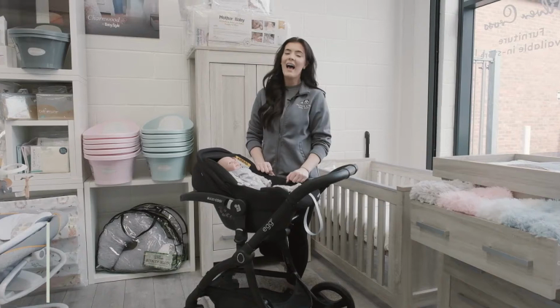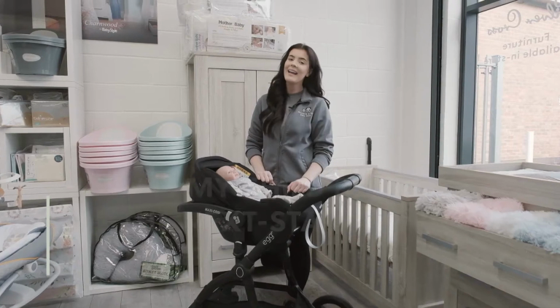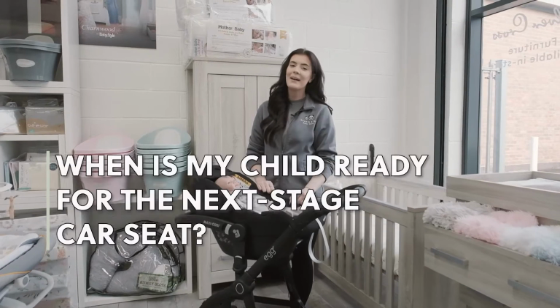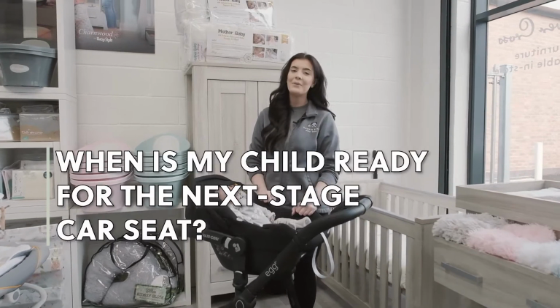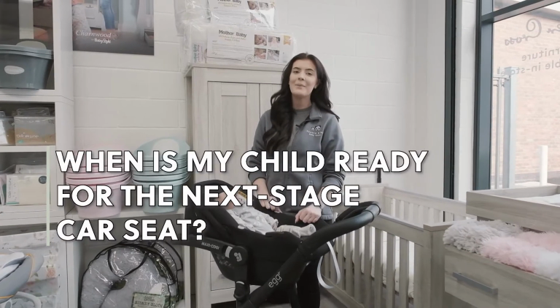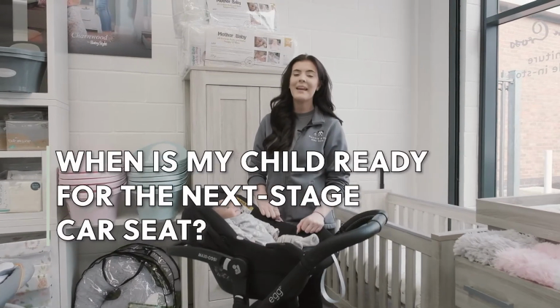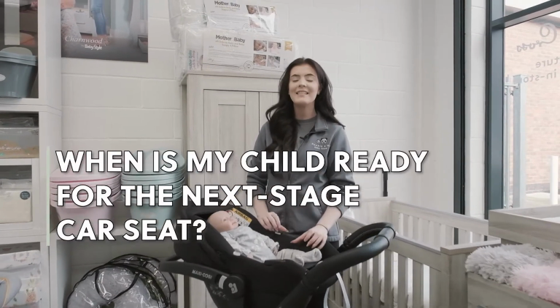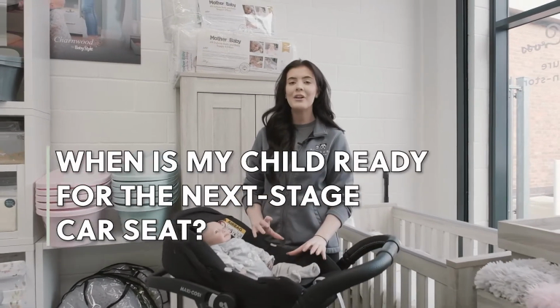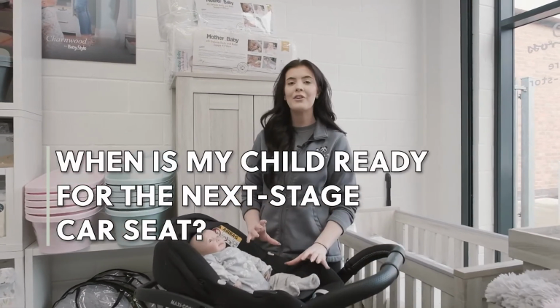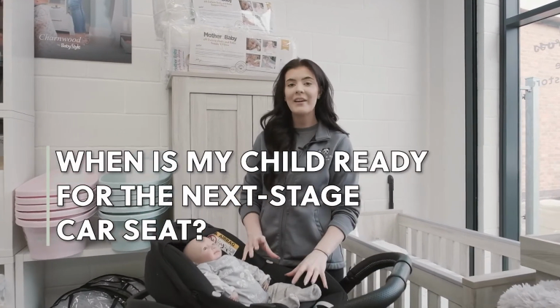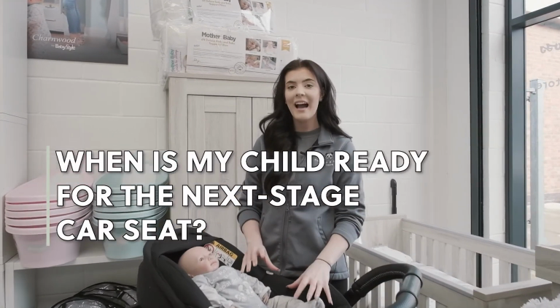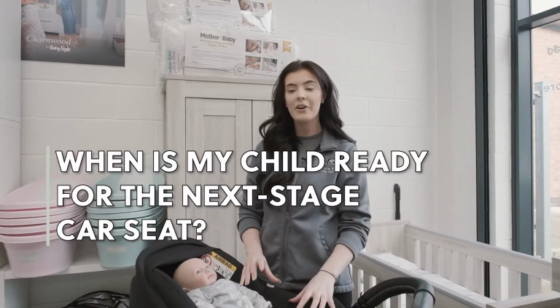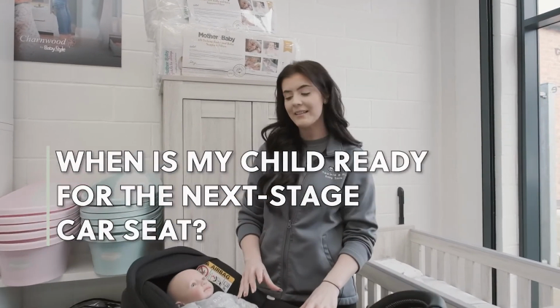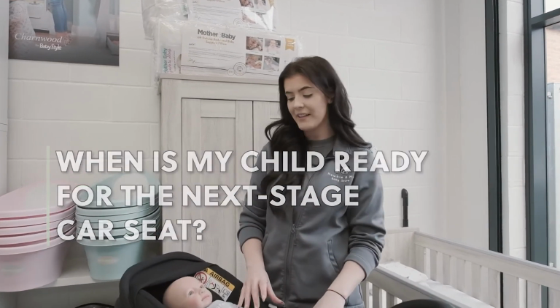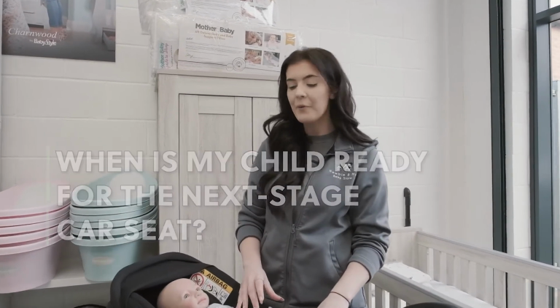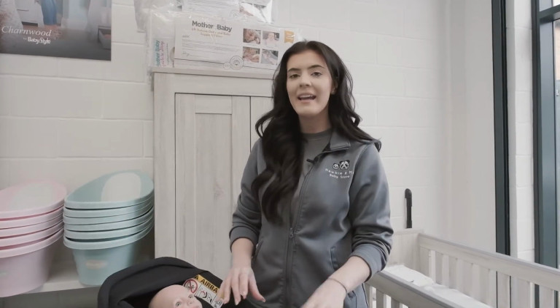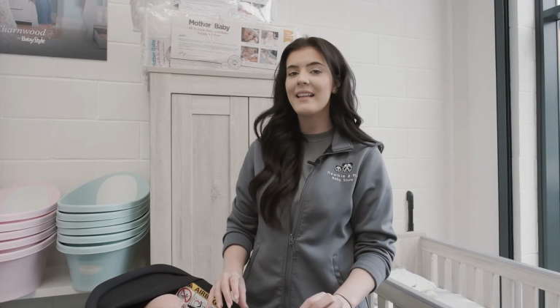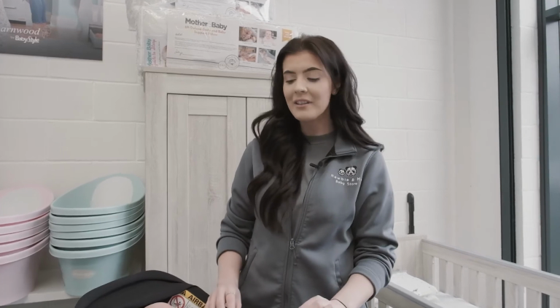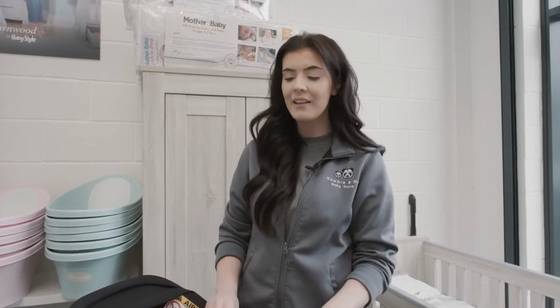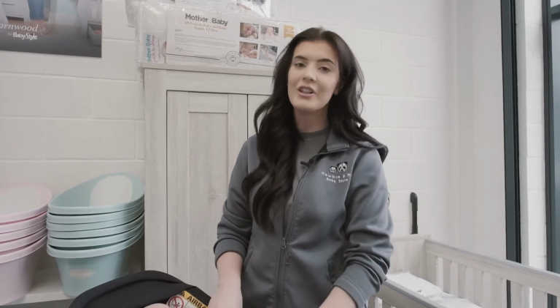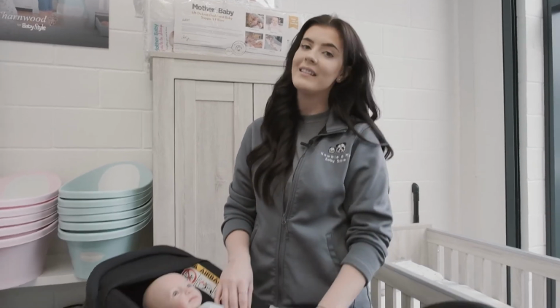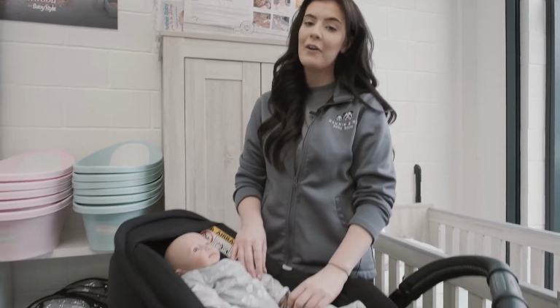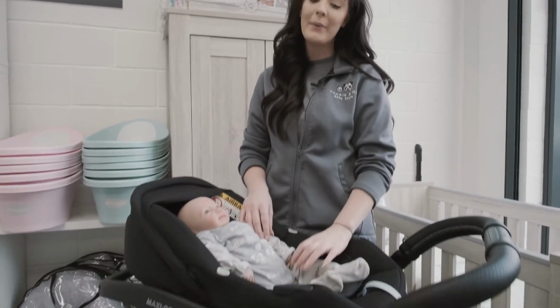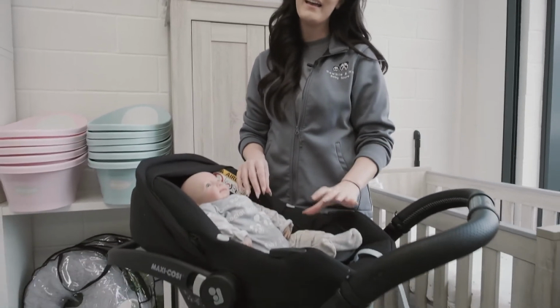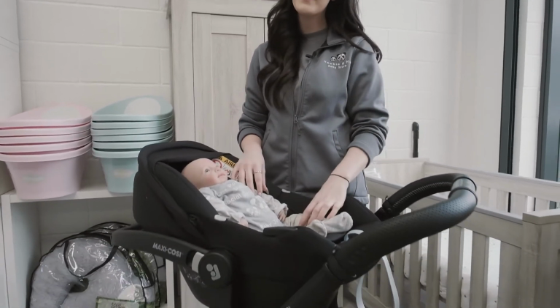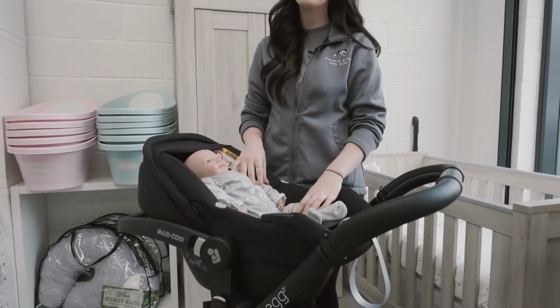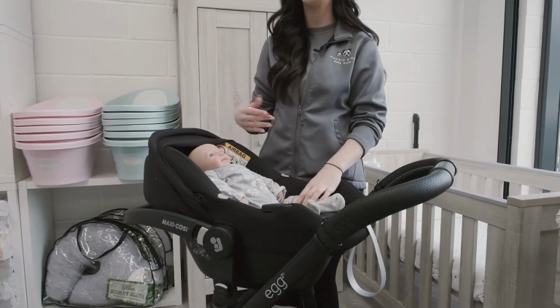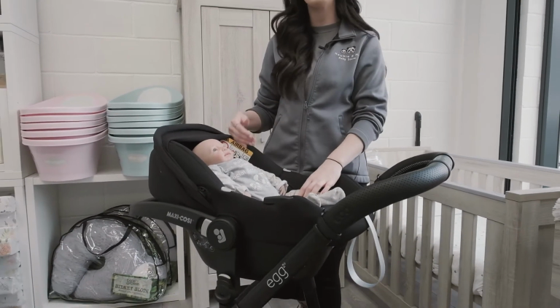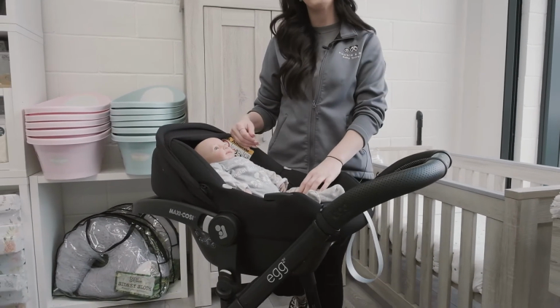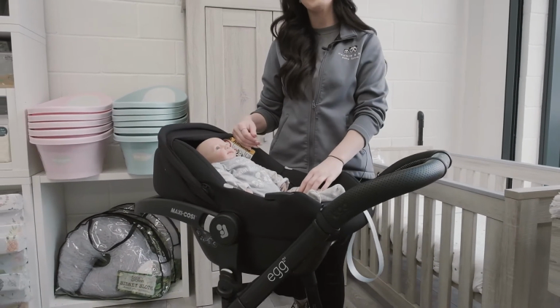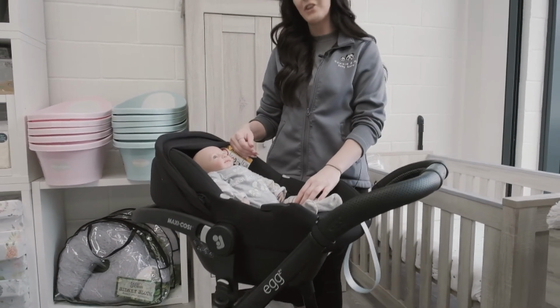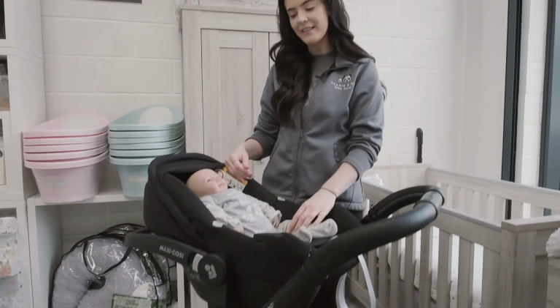Hi, I'm Megan from Newbie and Me, and today we're going to show you a really highly requested video. It is how to tell if your child is outgrowing their infant carrier and ready for their next stage car seat.